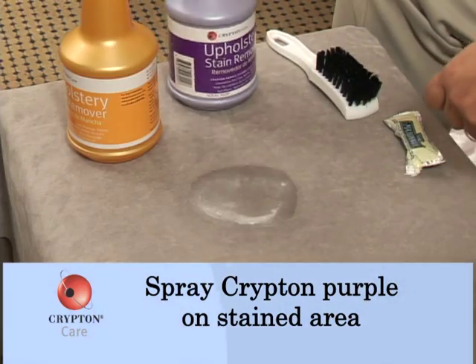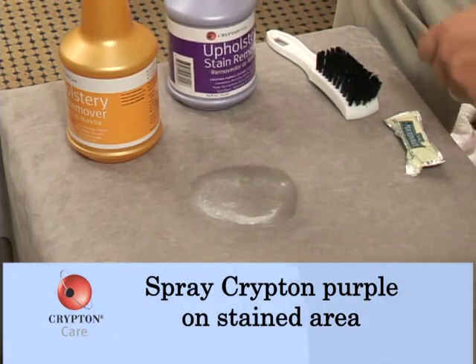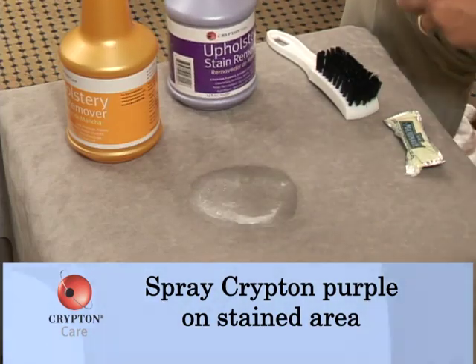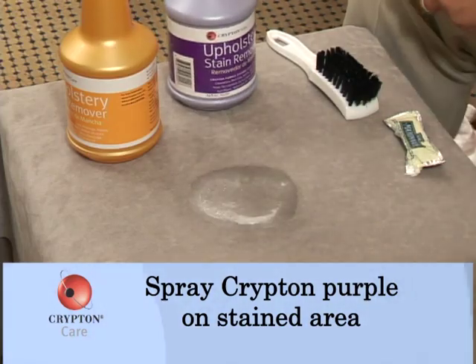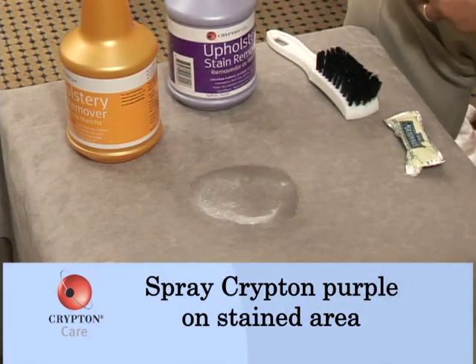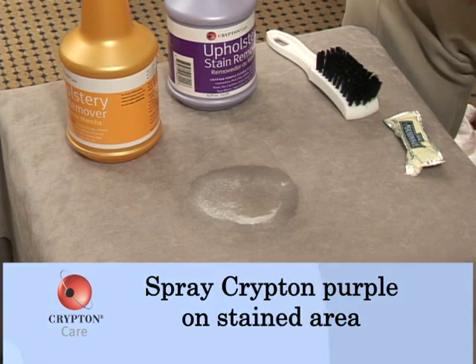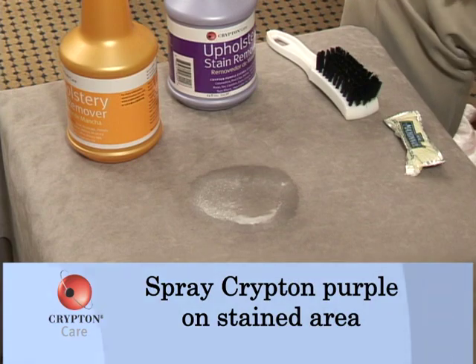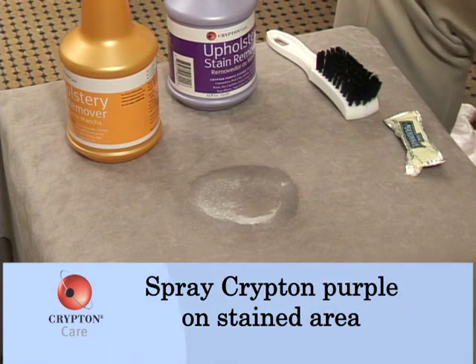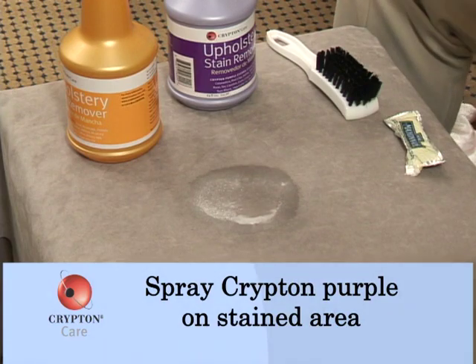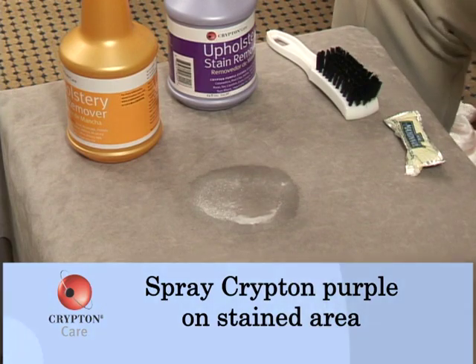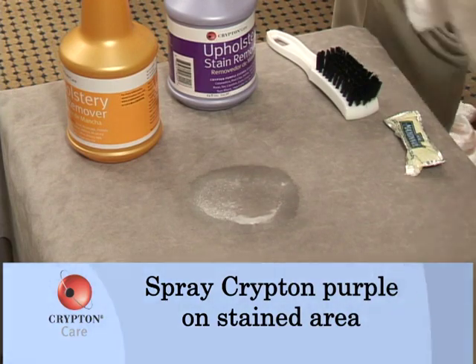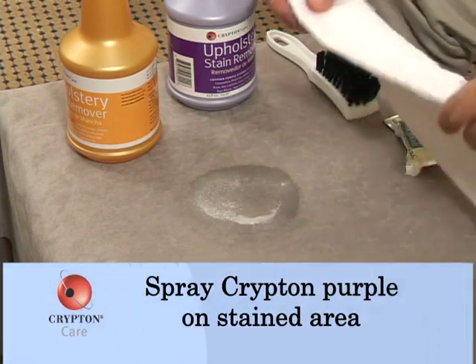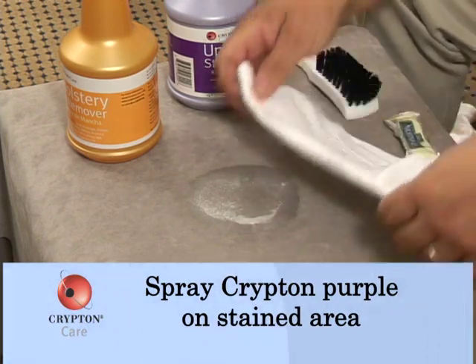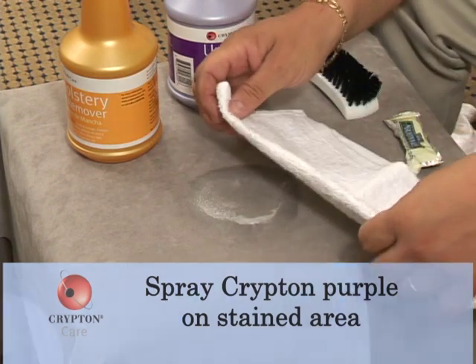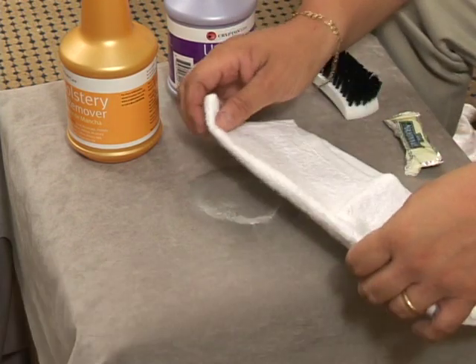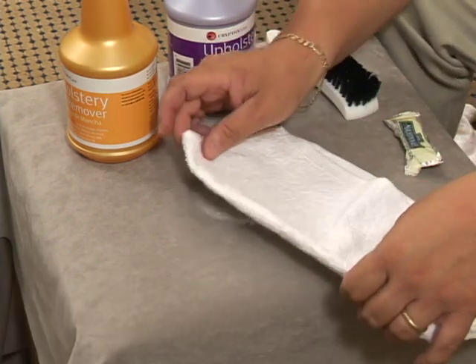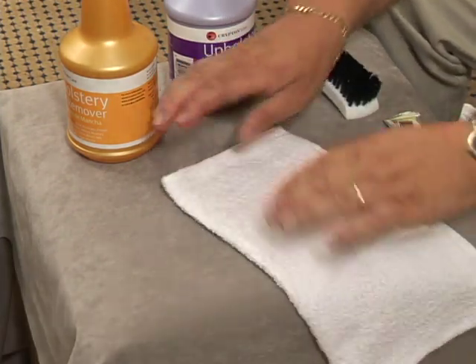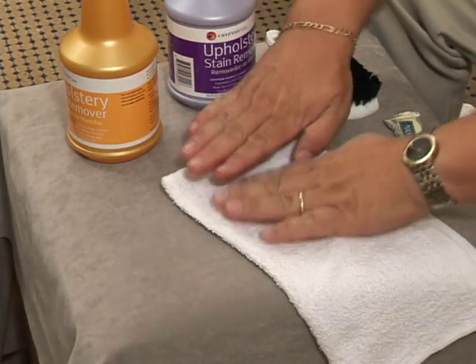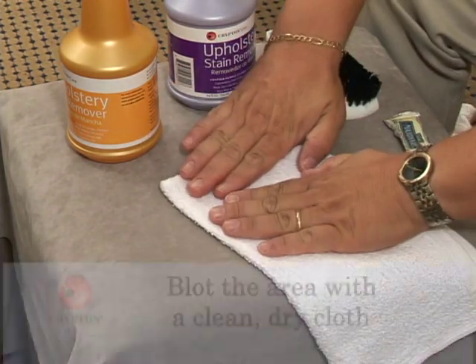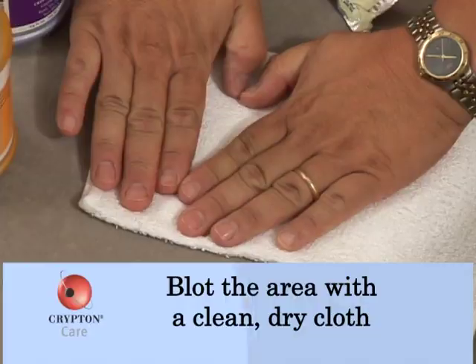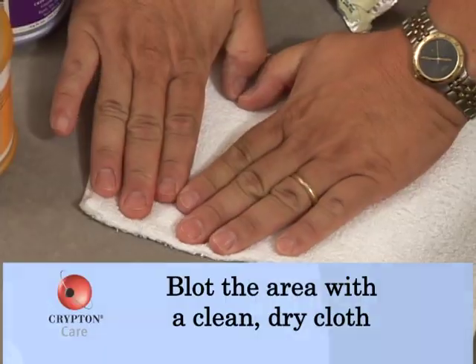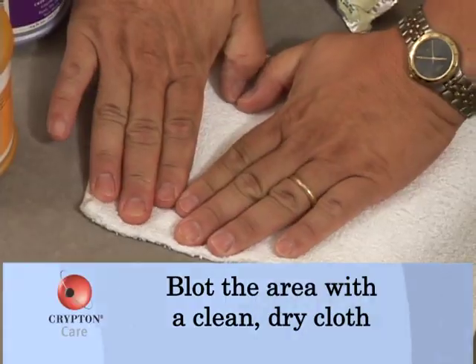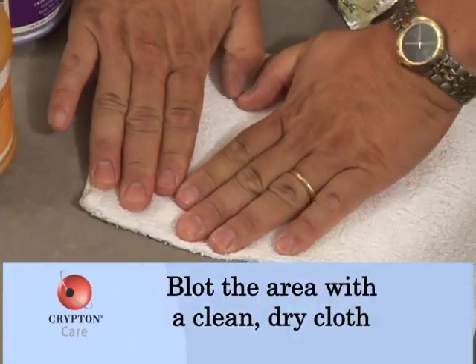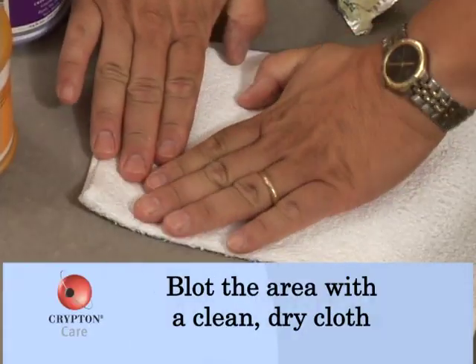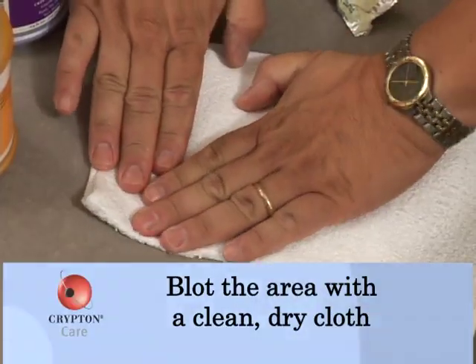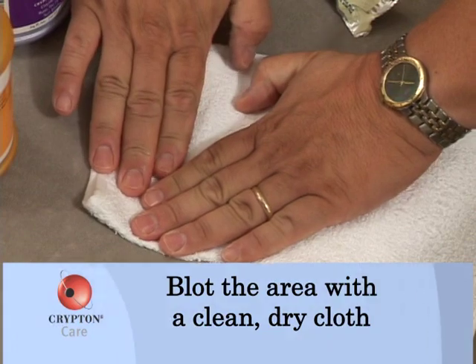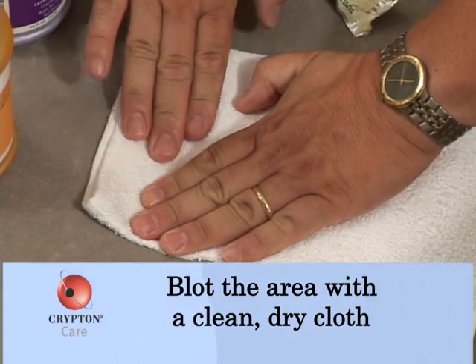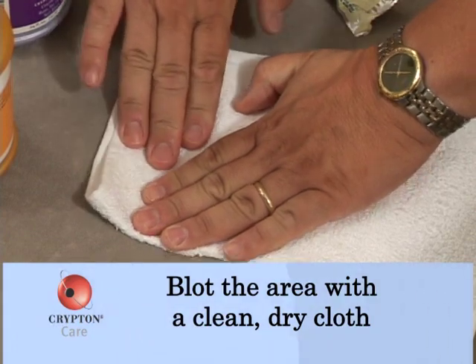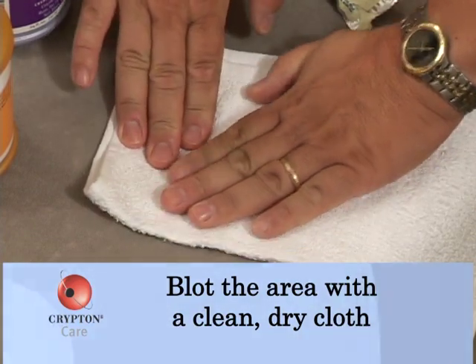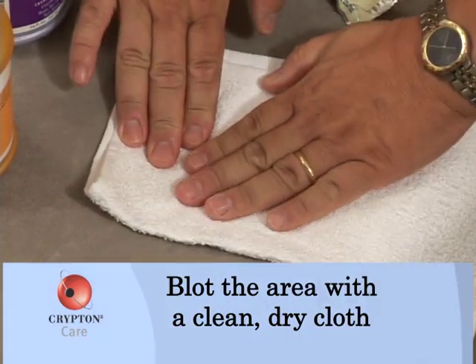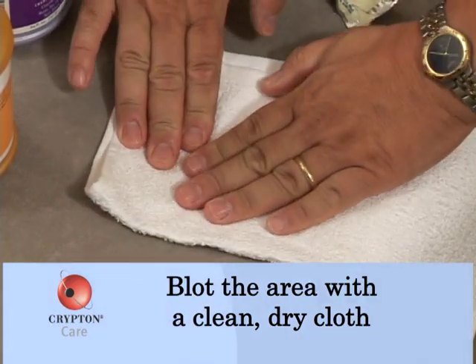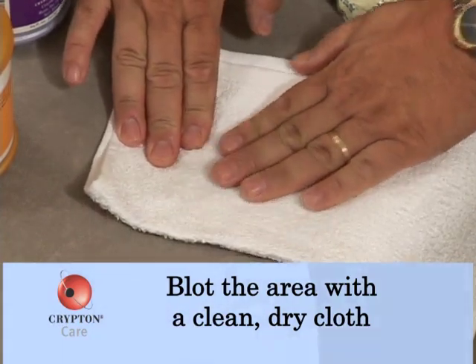The first thing we want to do is blot. We want to allow the broken-down oils that are in the stain to be transferred into the blotting cloth.